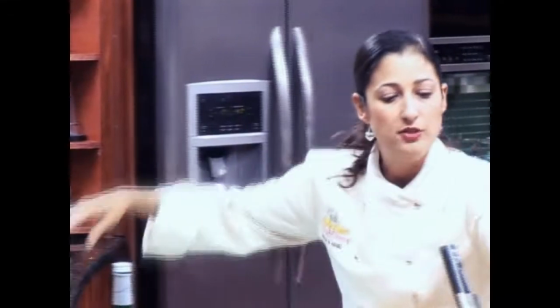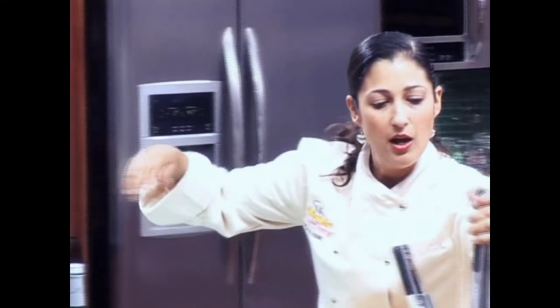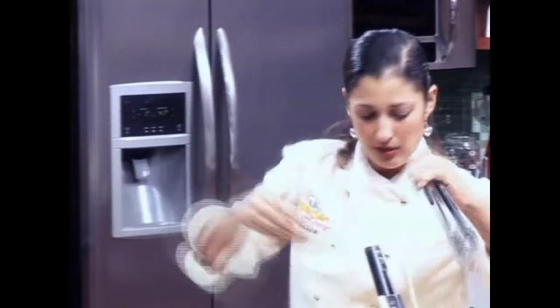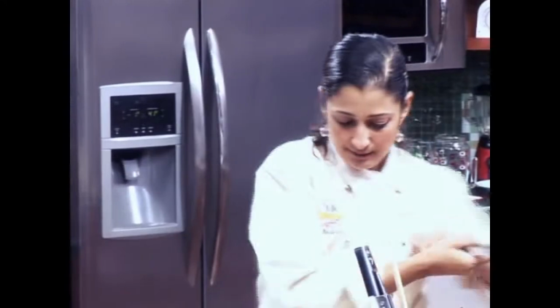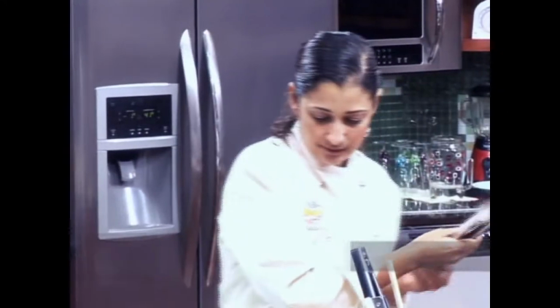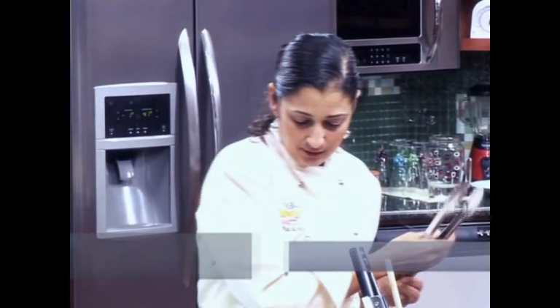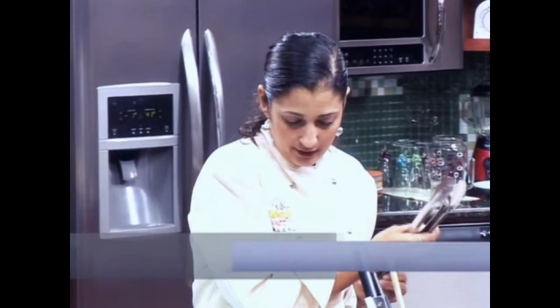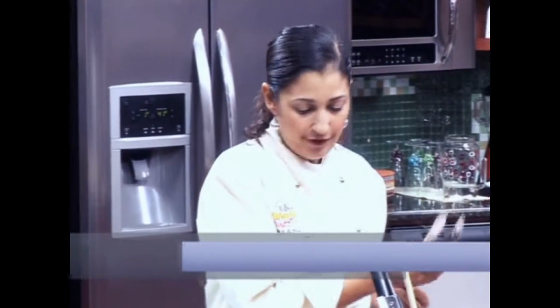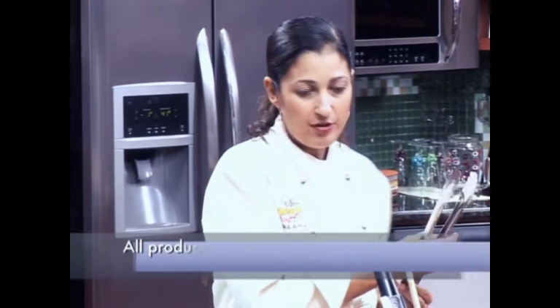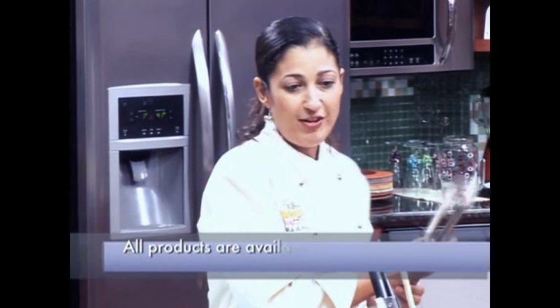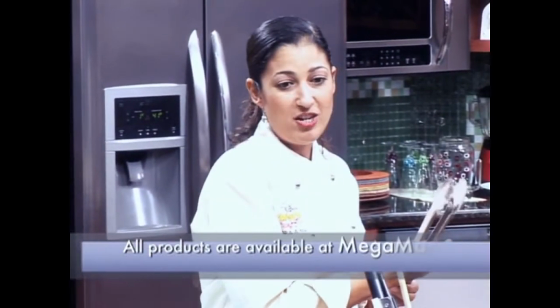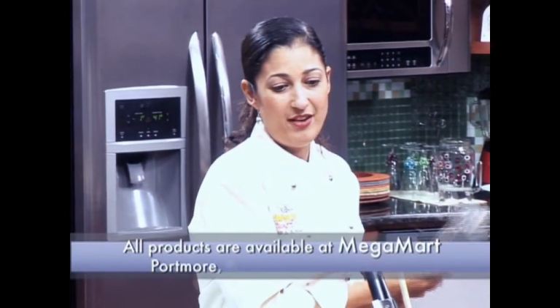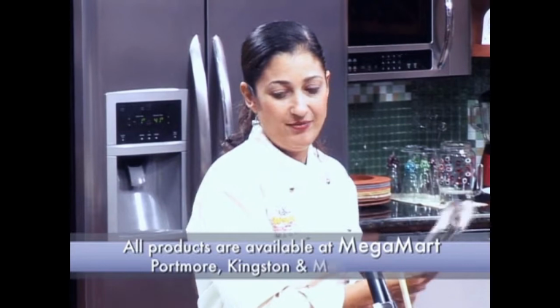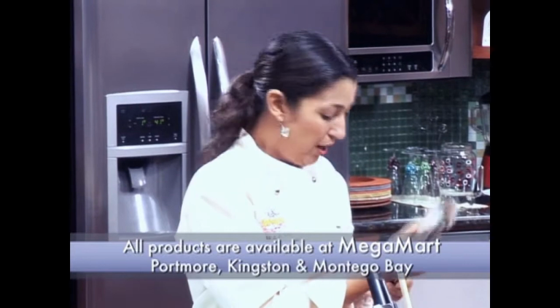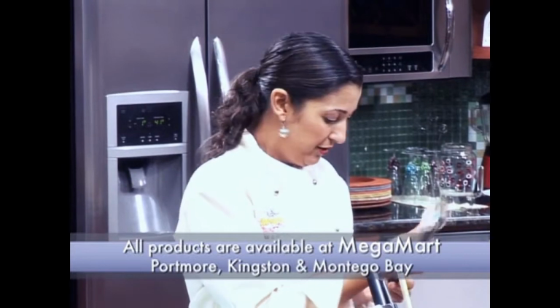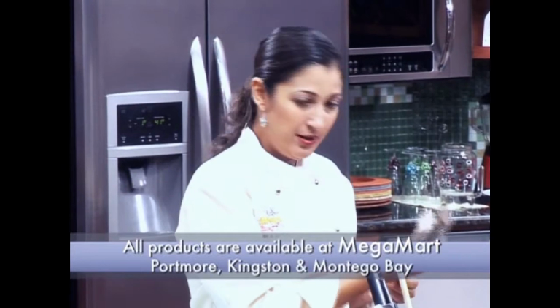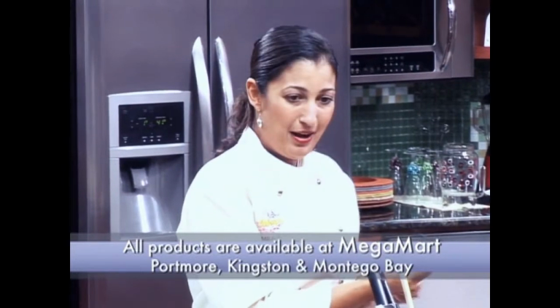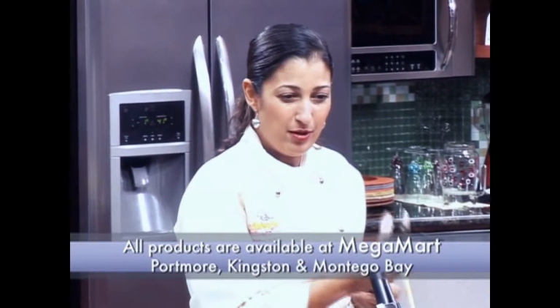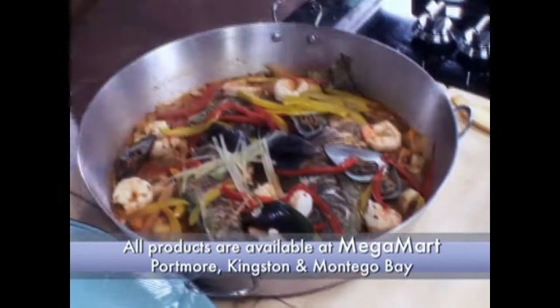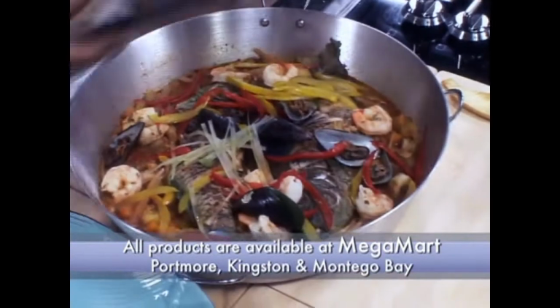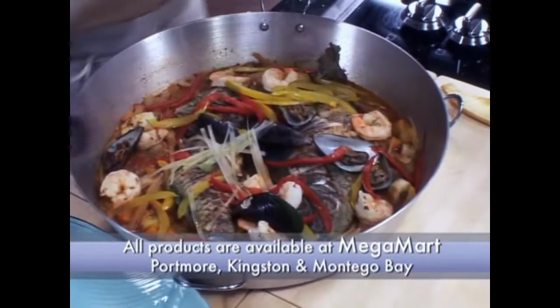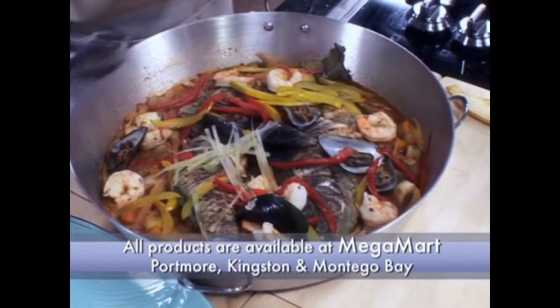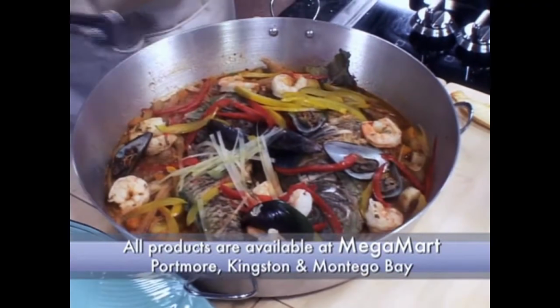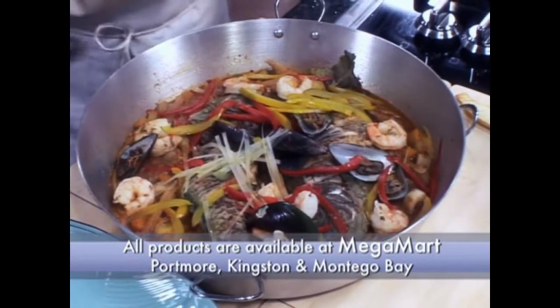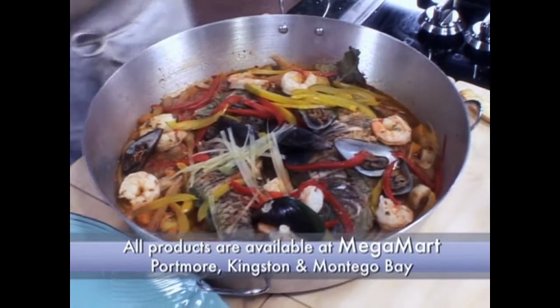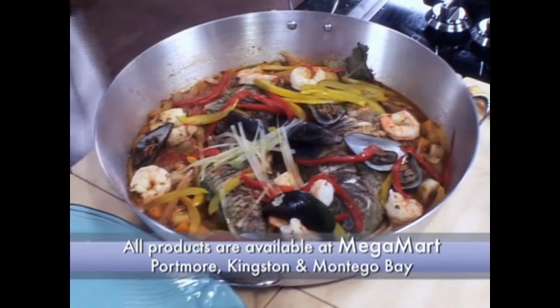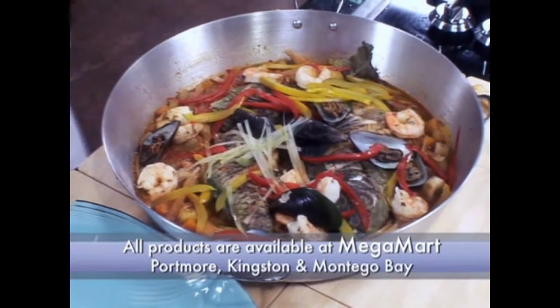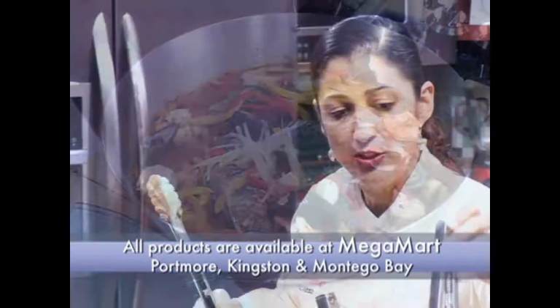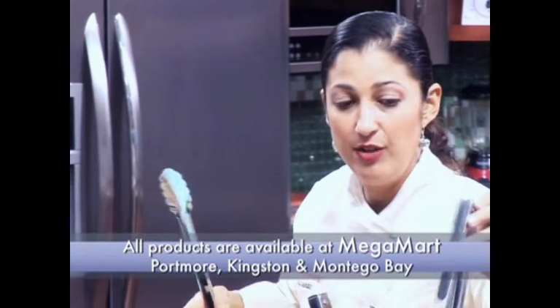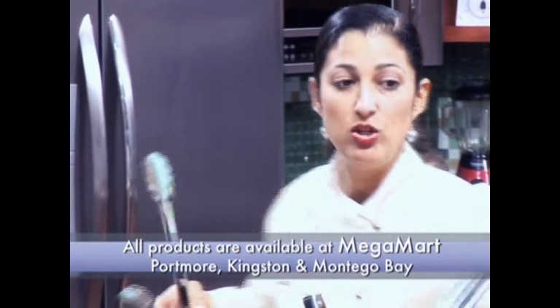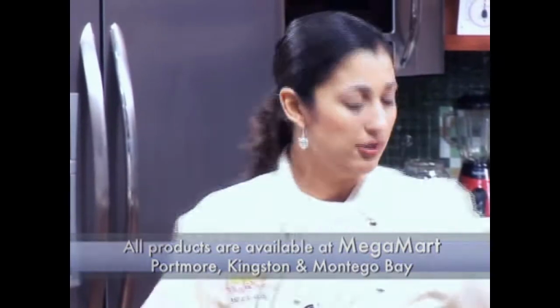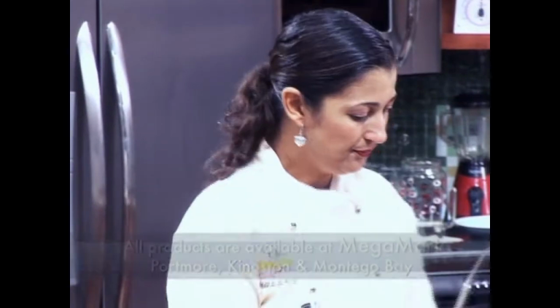Use some tongs to get our fish out. Now the fish are going to be very soft and pliable because they're cooked, so I'm going to use two tongs.